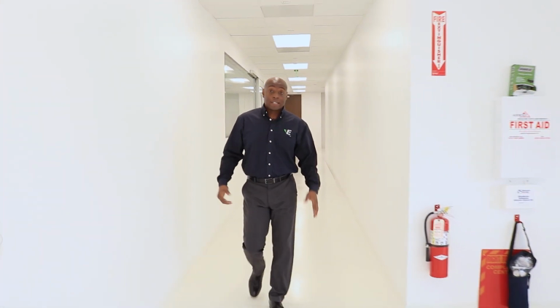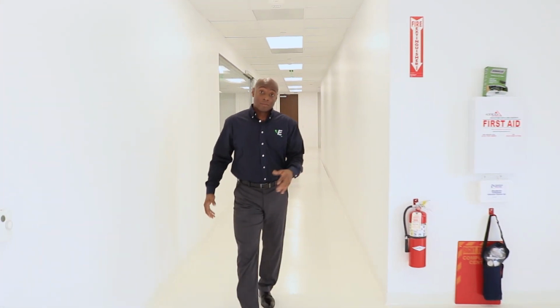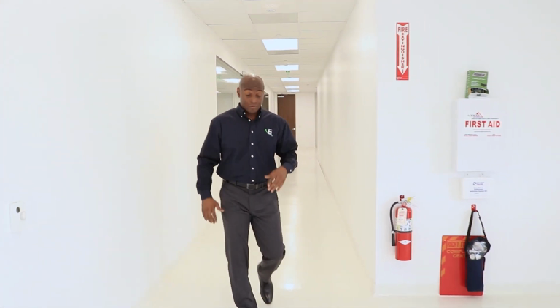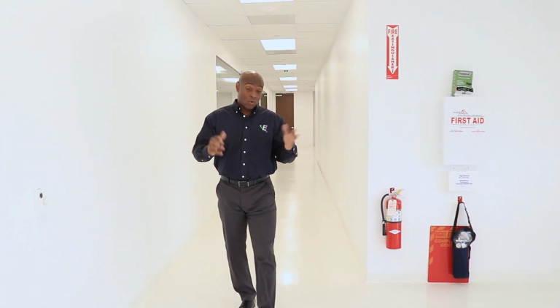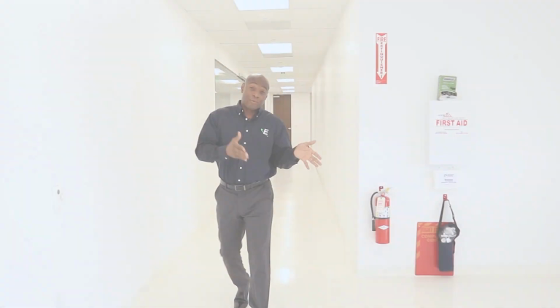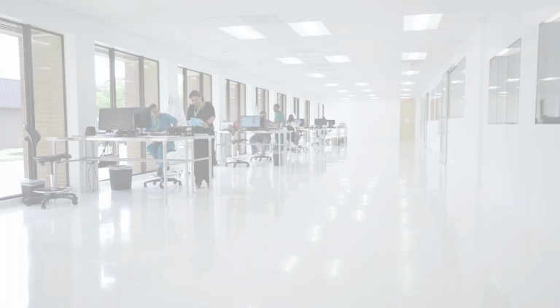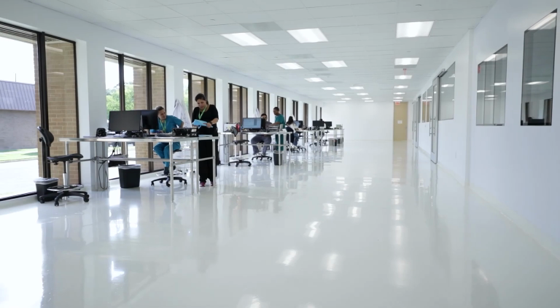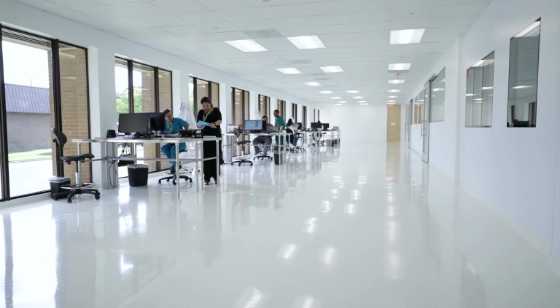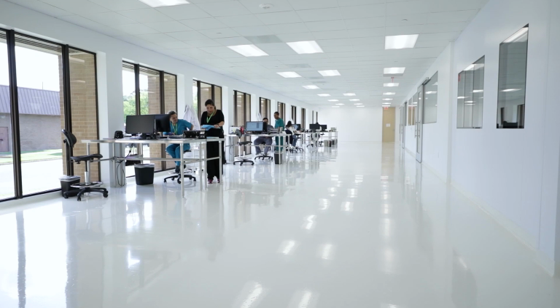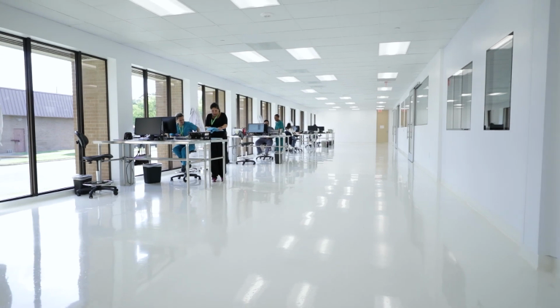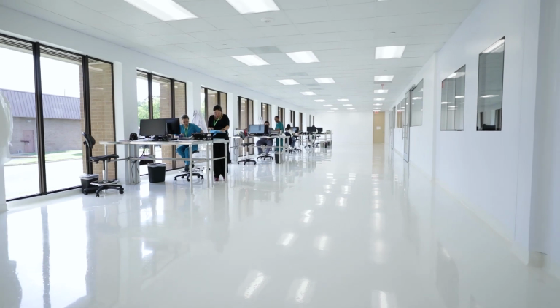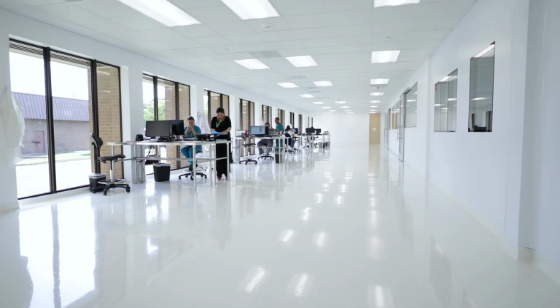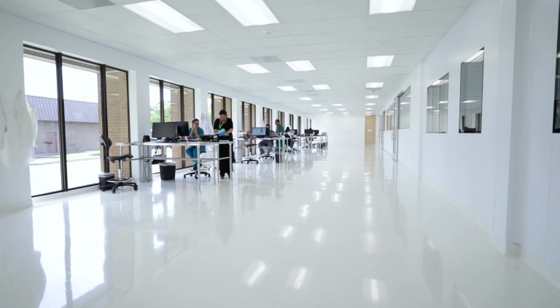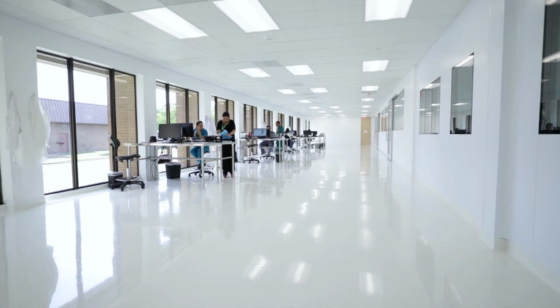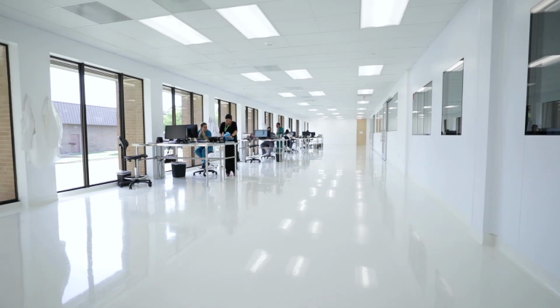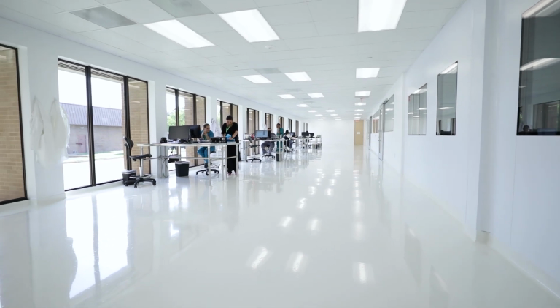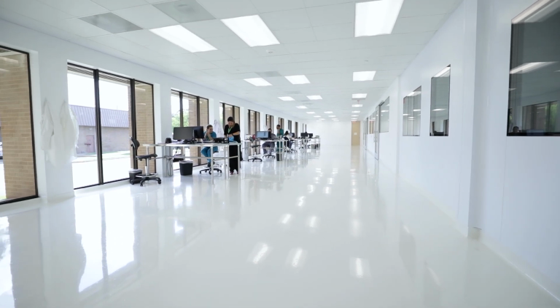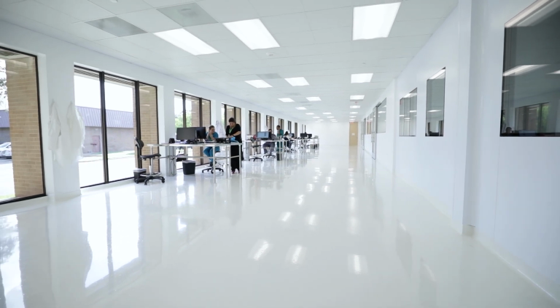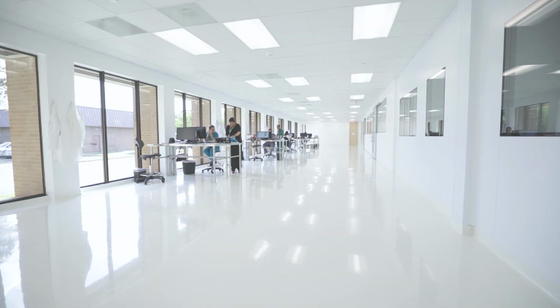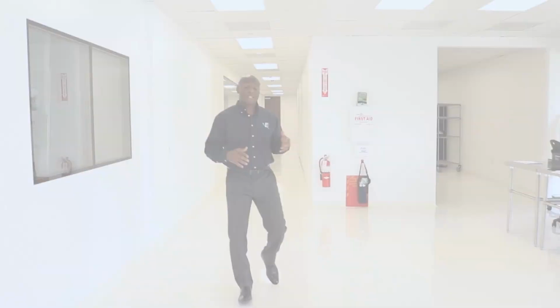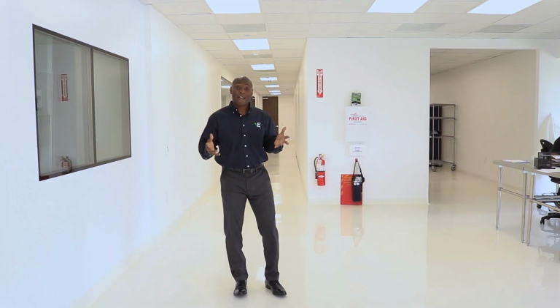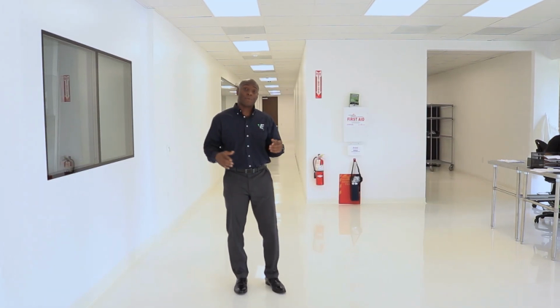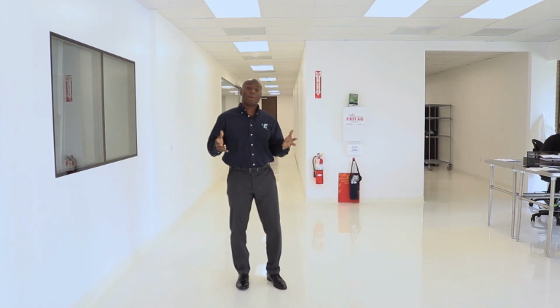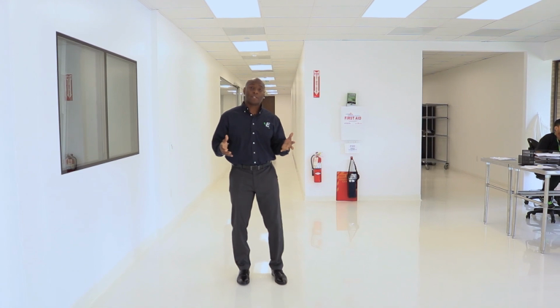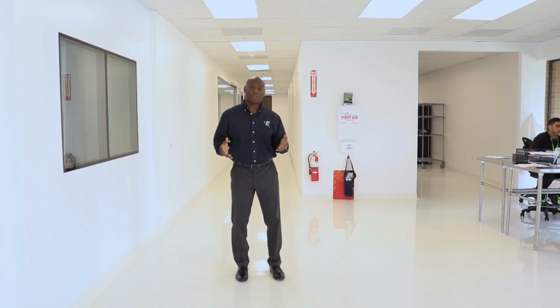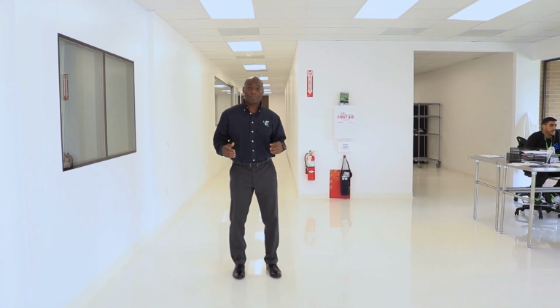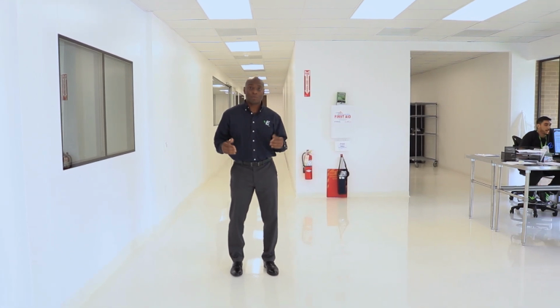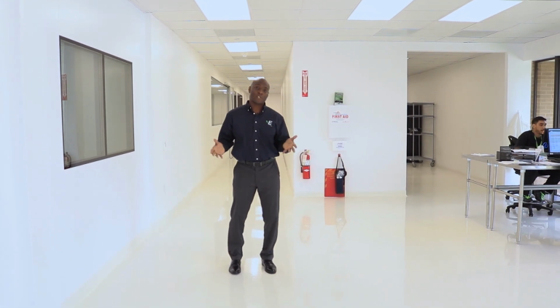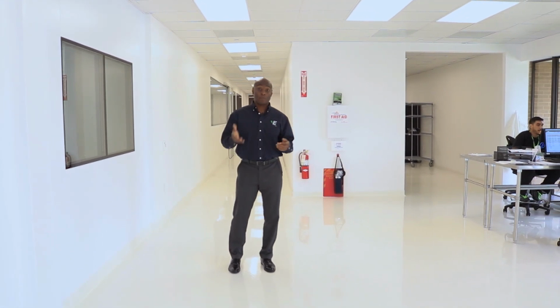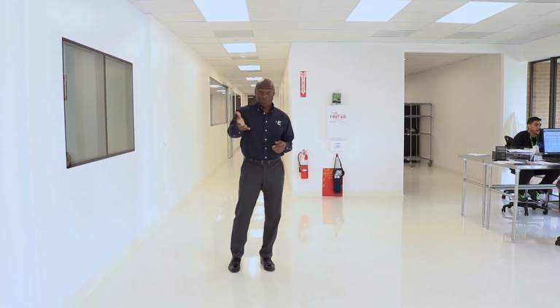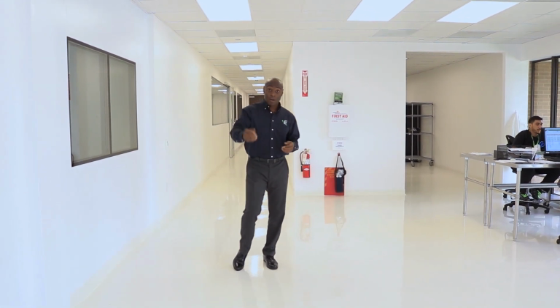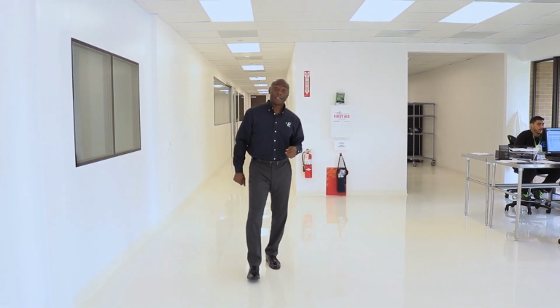Going from 4,000 square feet to 30,000 square feet gives us a lot of room to expand, a lot of room to have staff to accommodate the additional samples that we'll be receiving from you, our client.